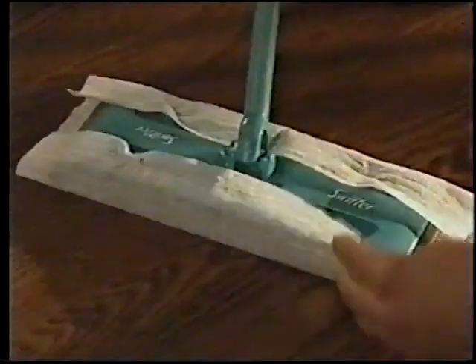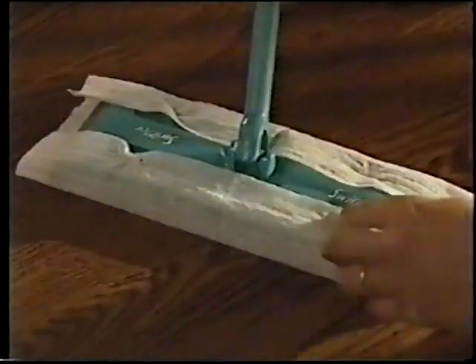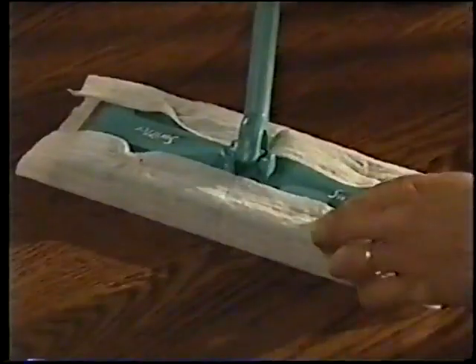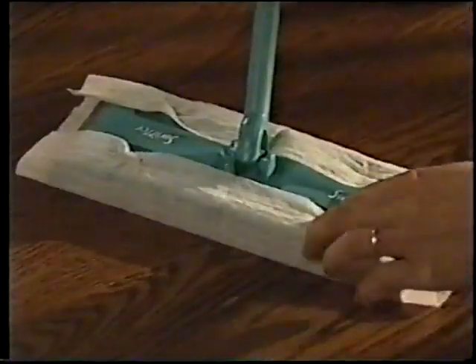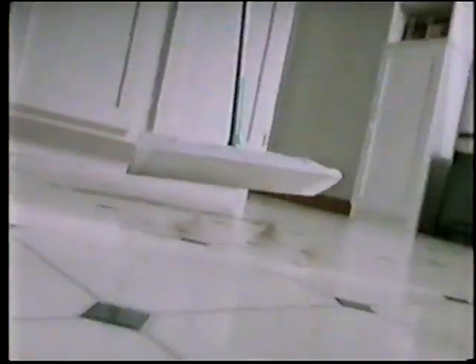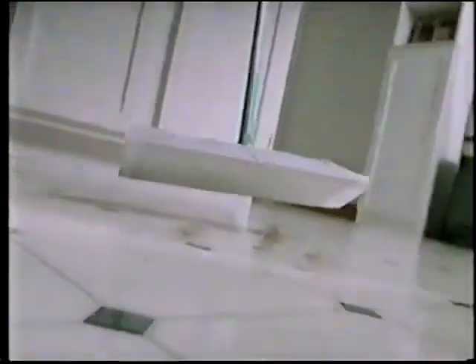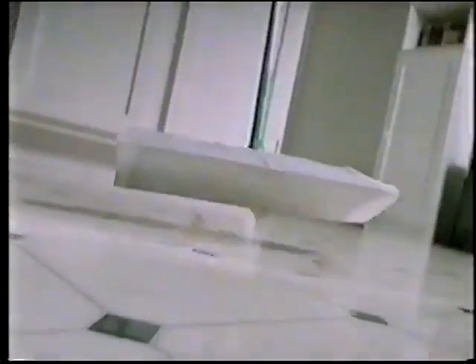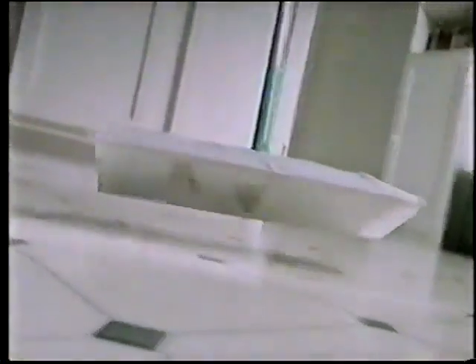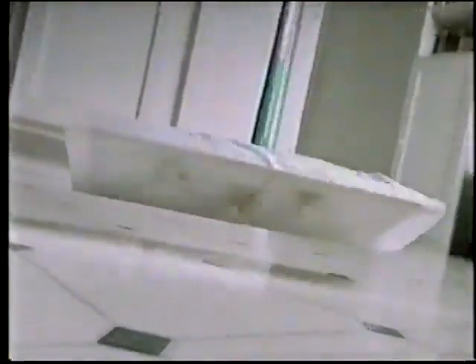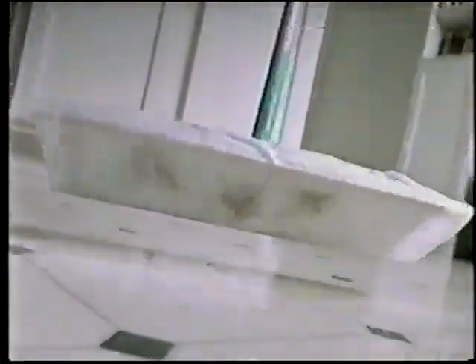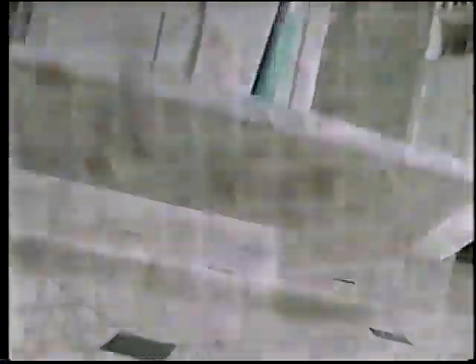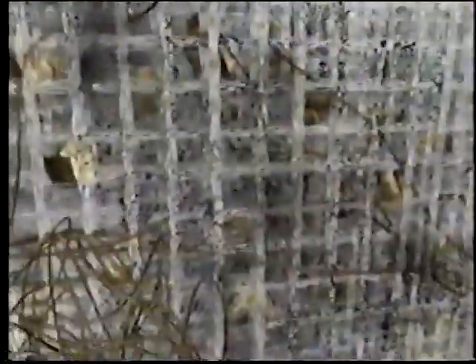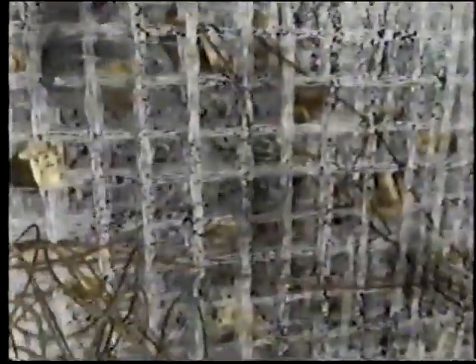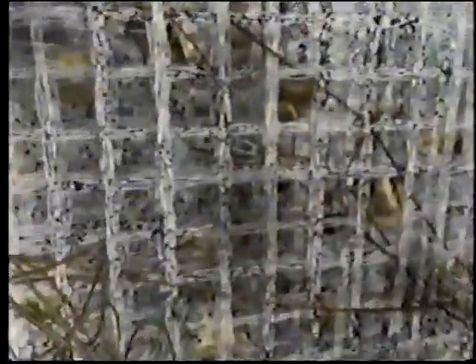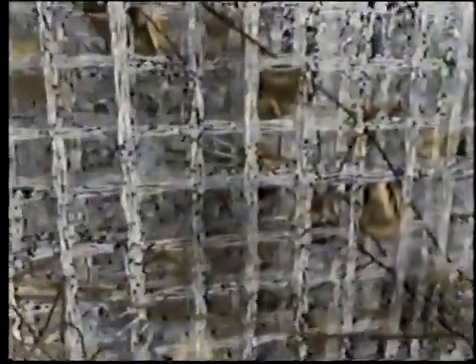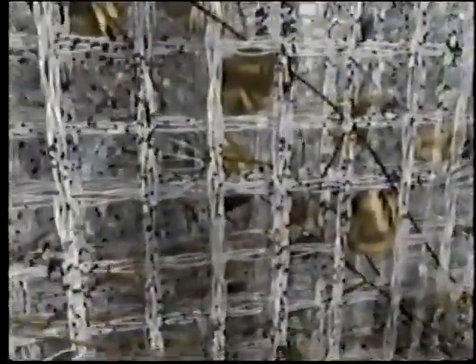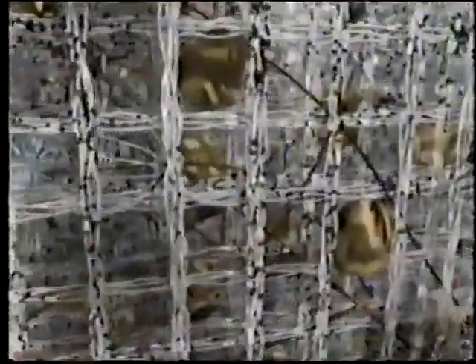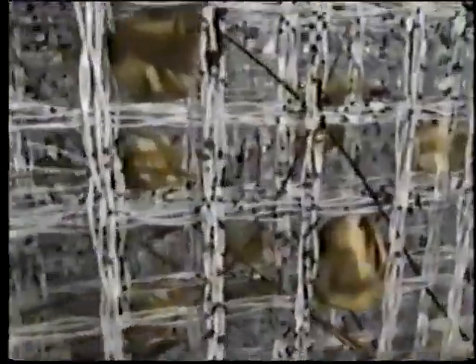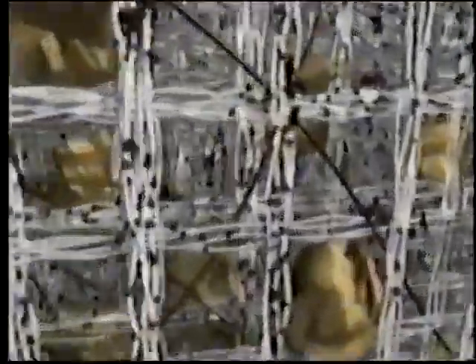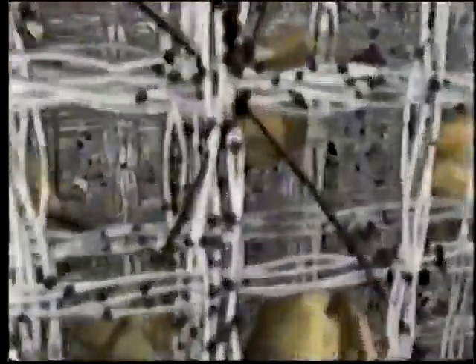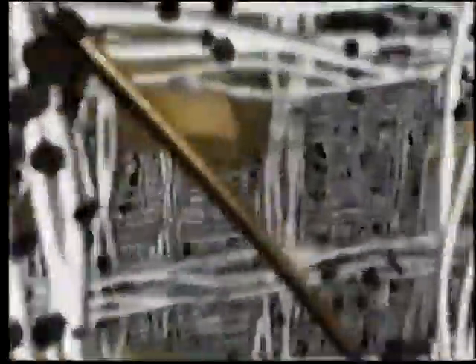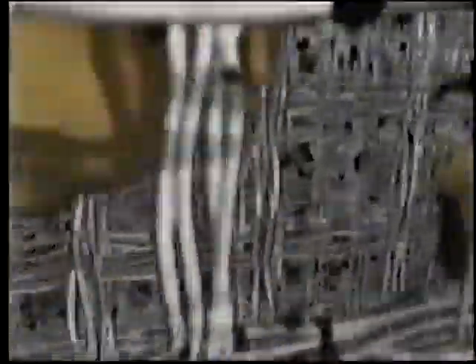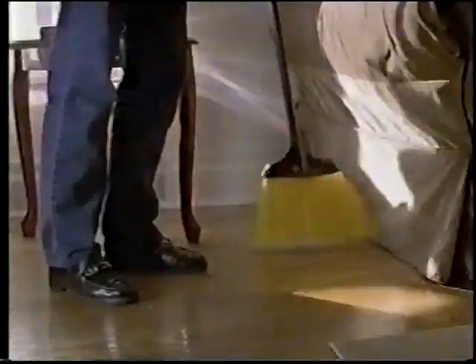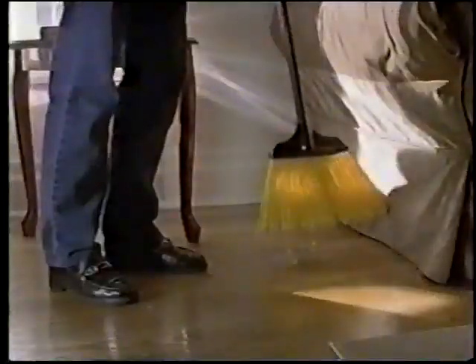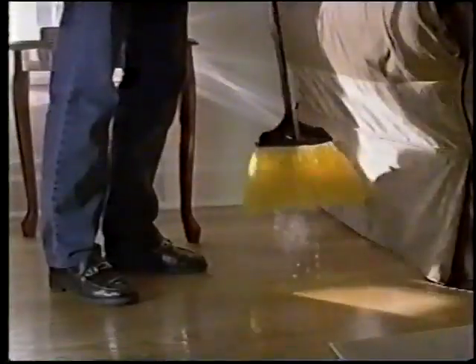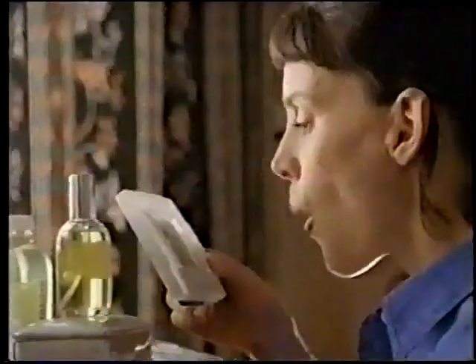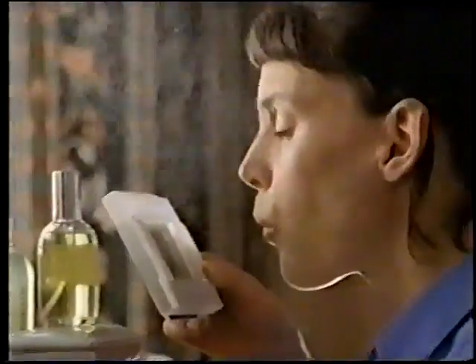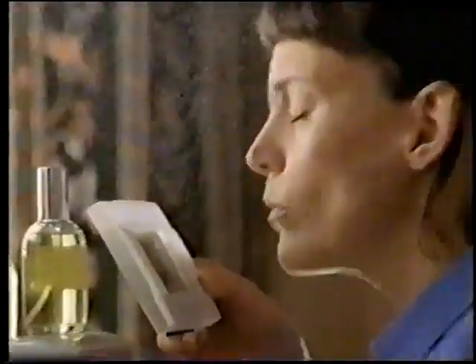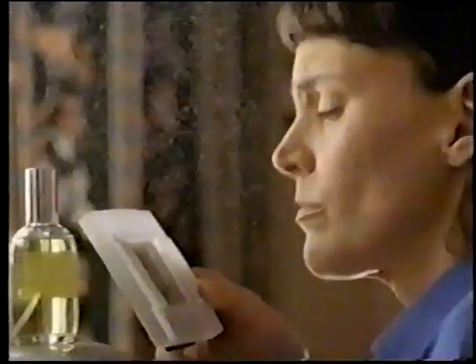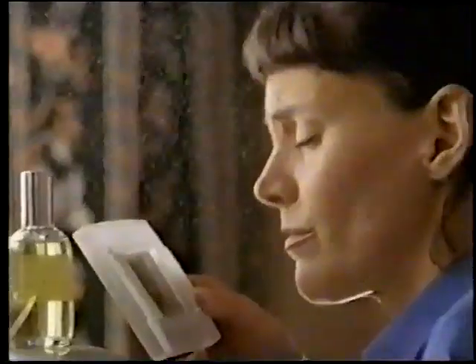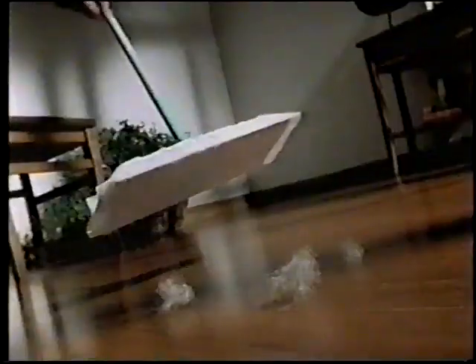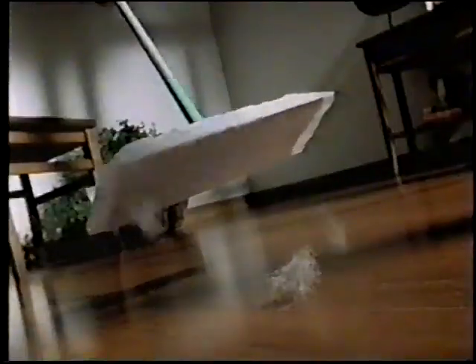Swiffer Claws use electrostatic action and lift and lock pockets to attract and trap dust, hair, and common allergens. Don't just move it, remove it.